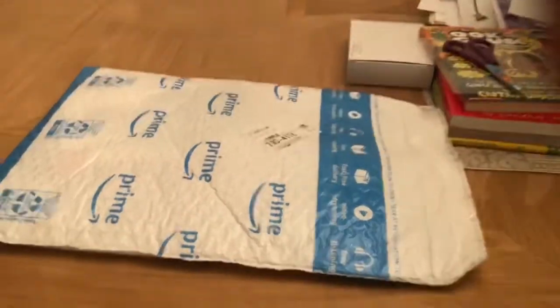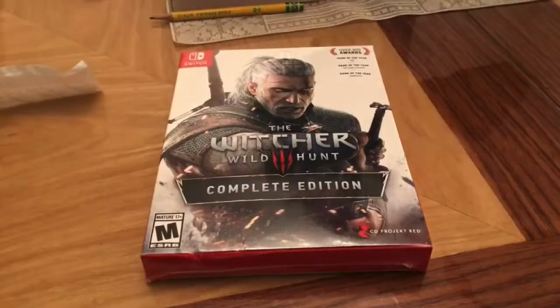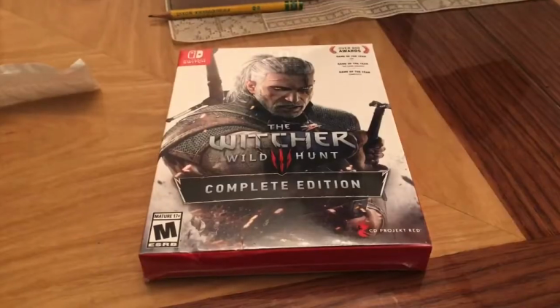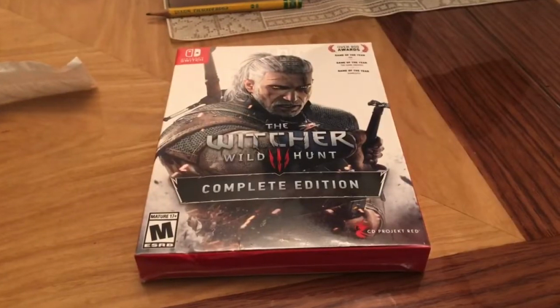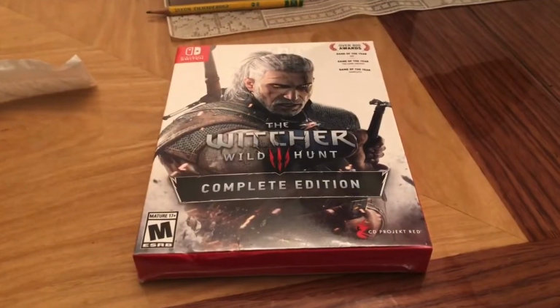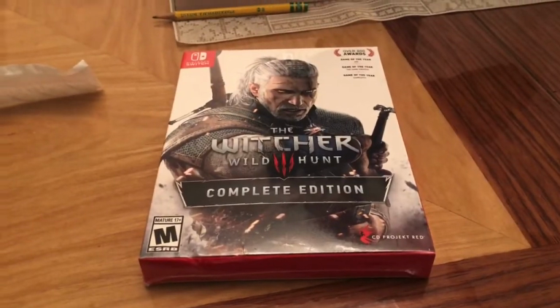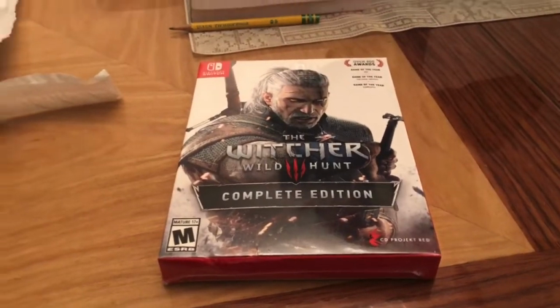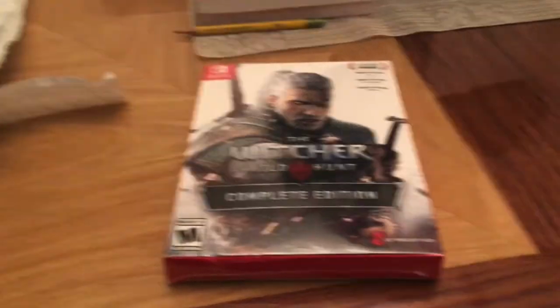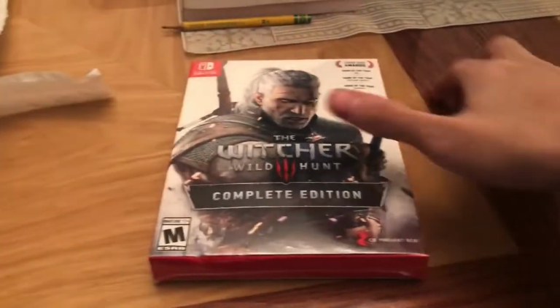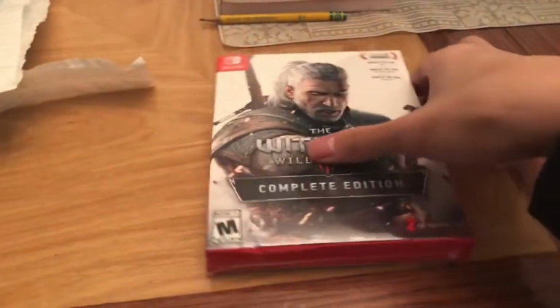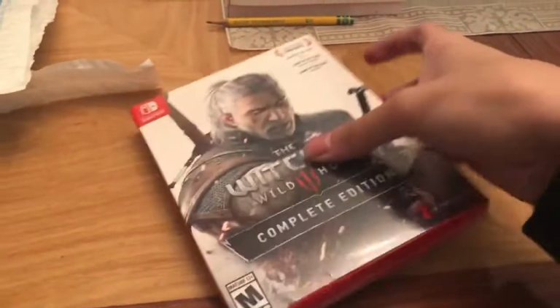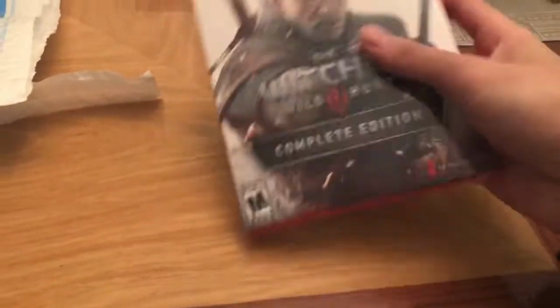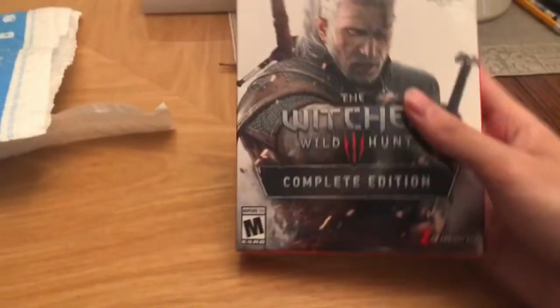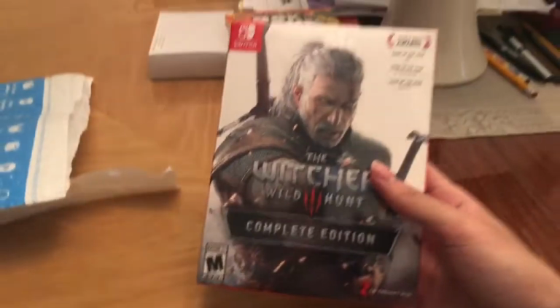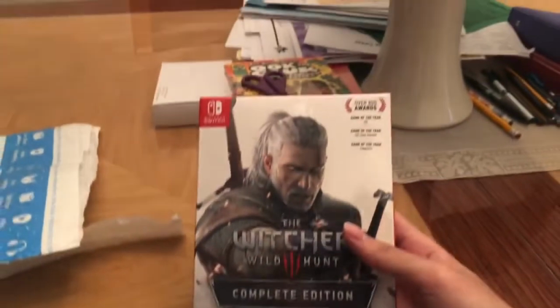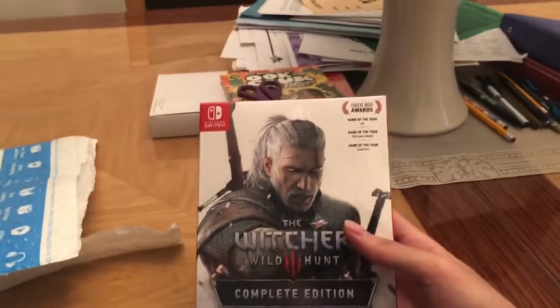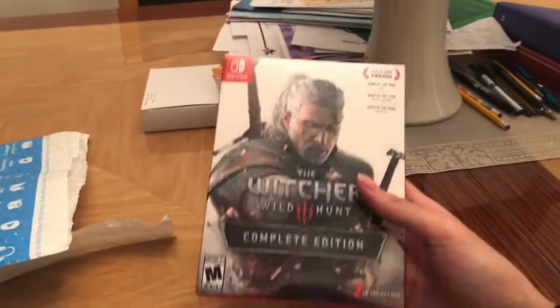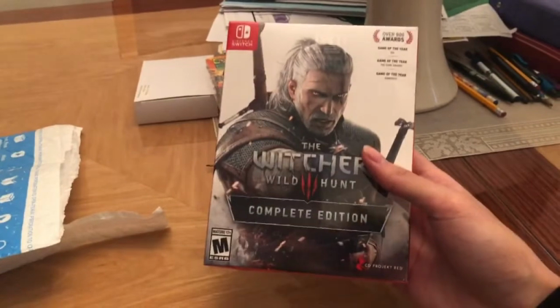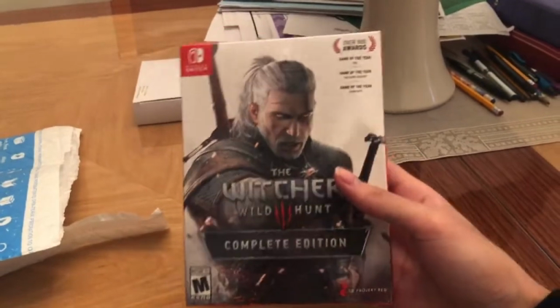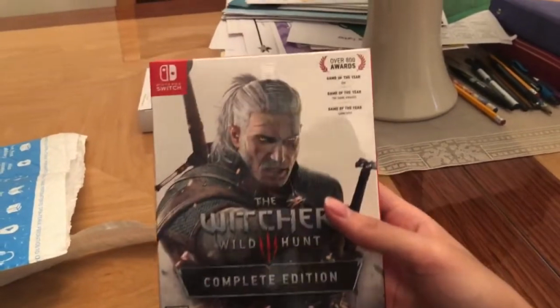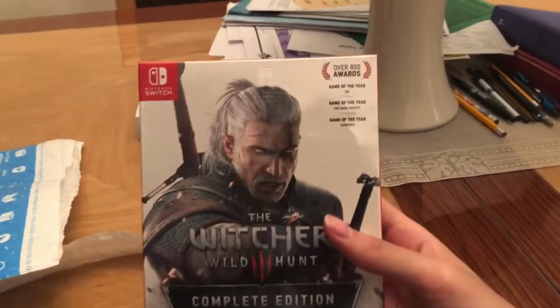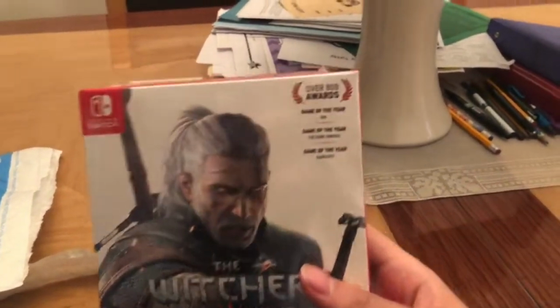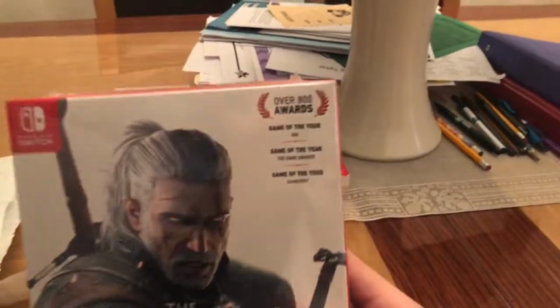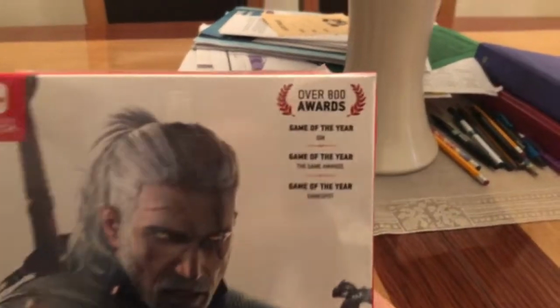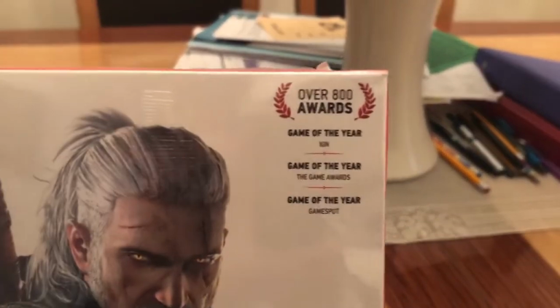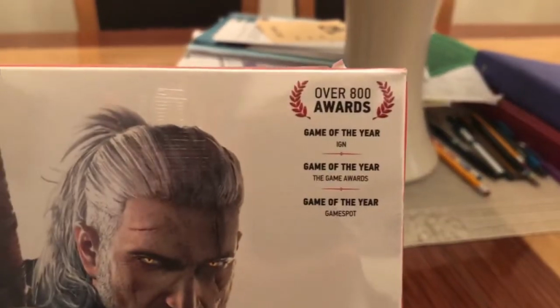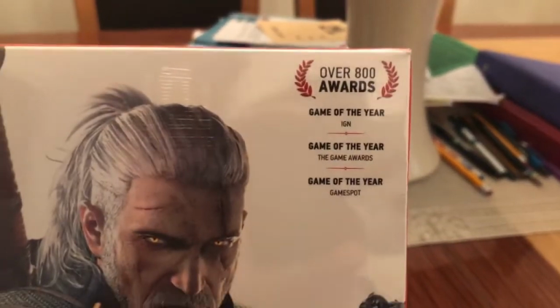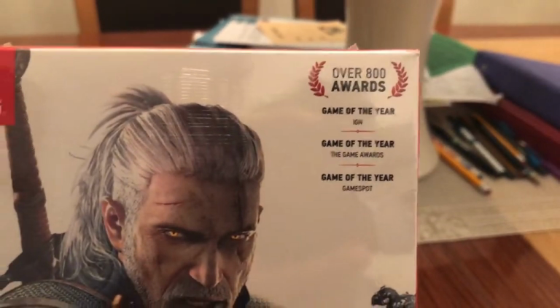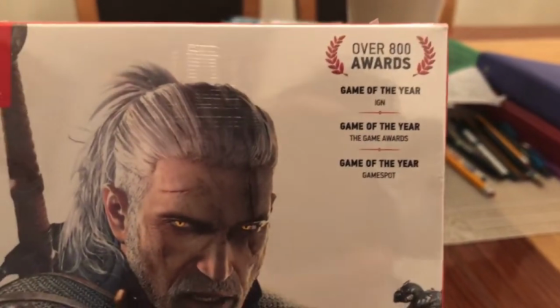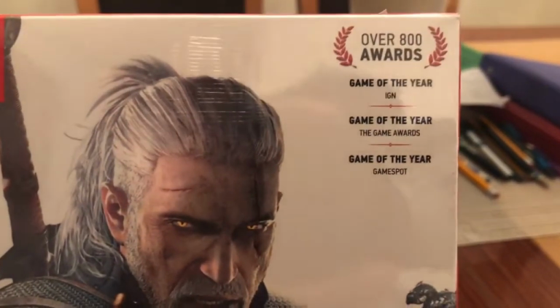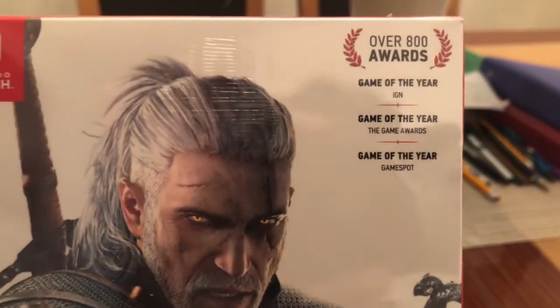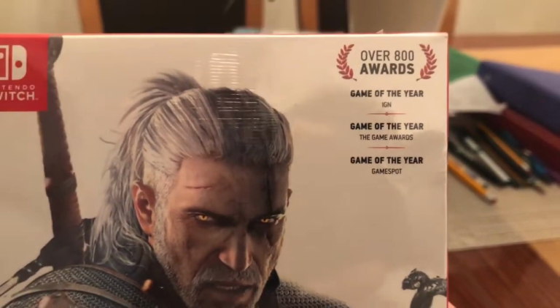Now, this is what the game looks like, as you can see. This is the box of it. Over 800 quests. Game of the Year edition, of course.